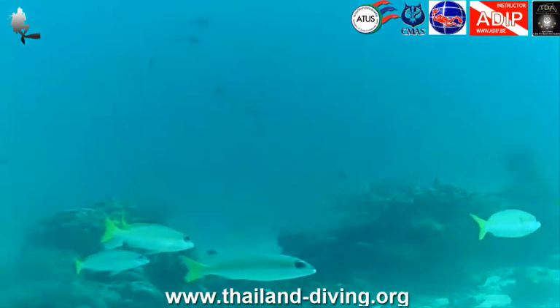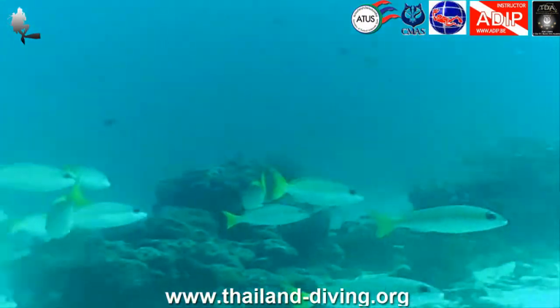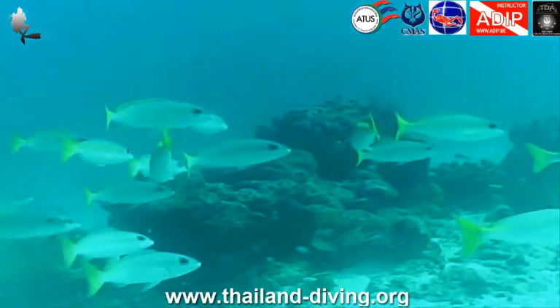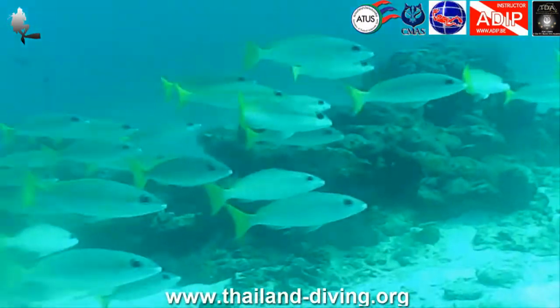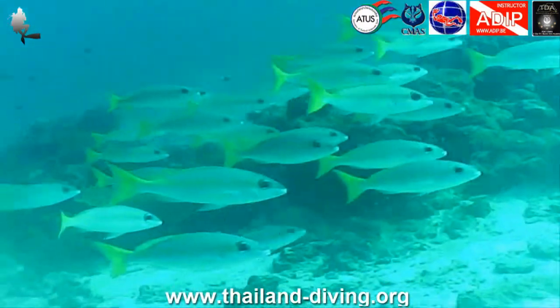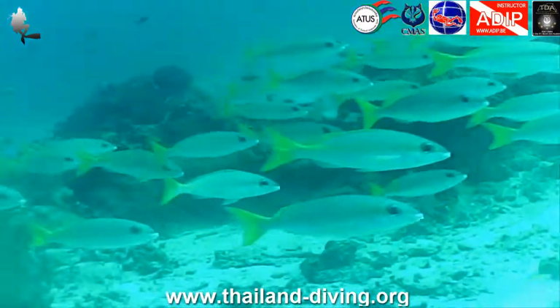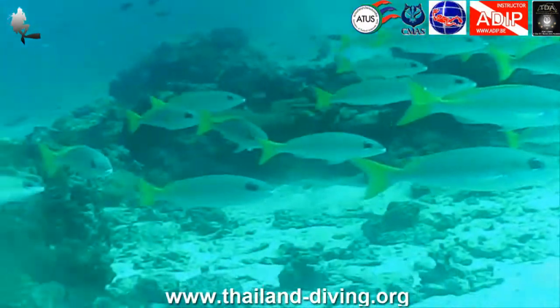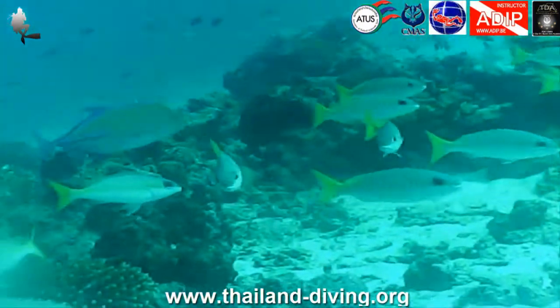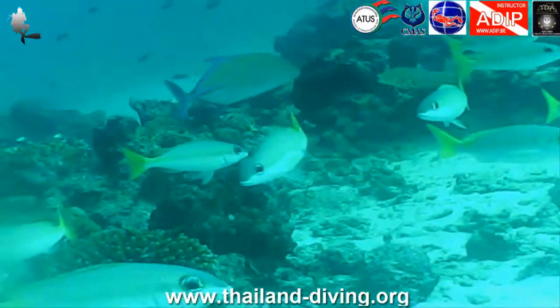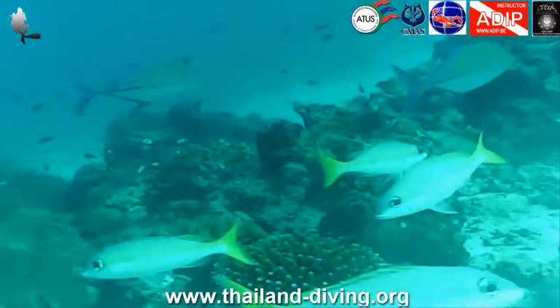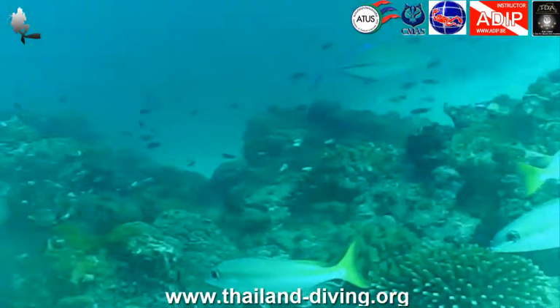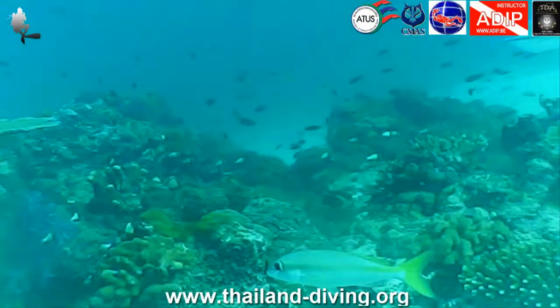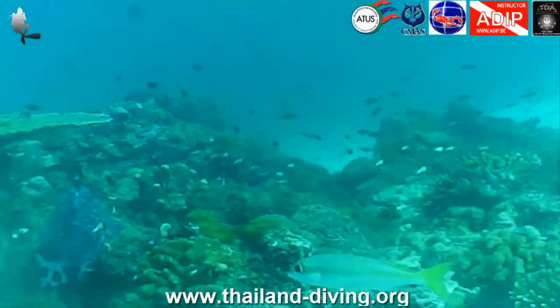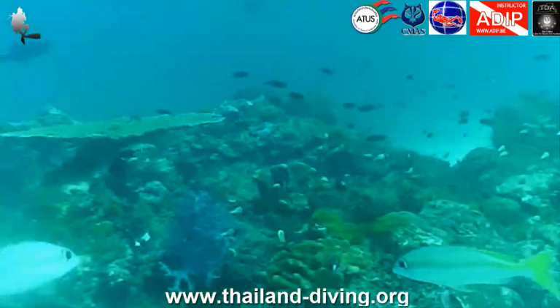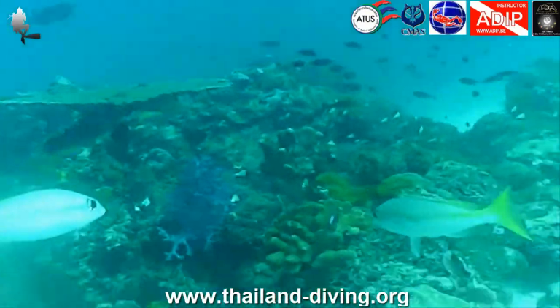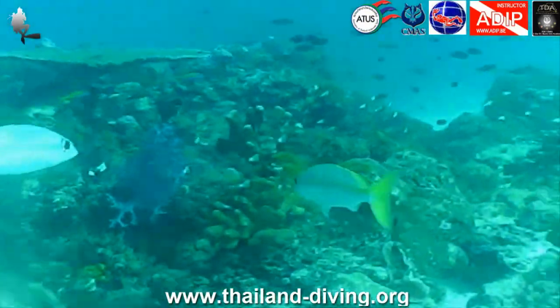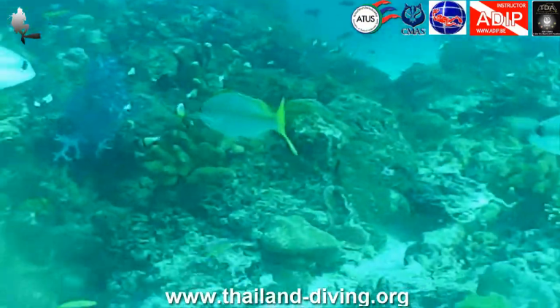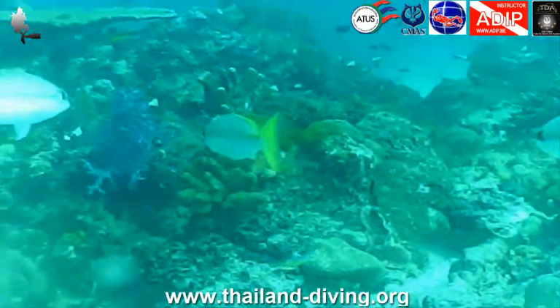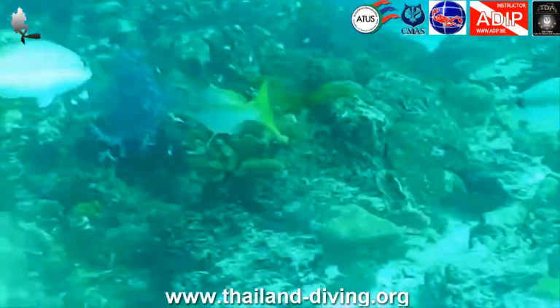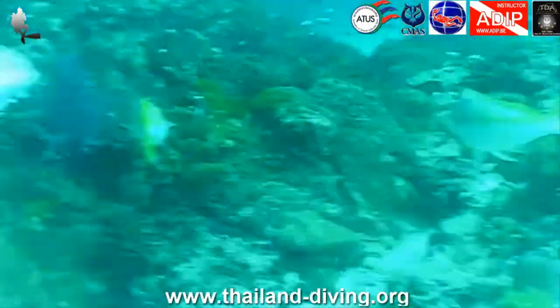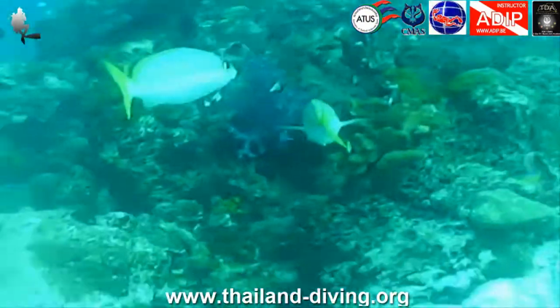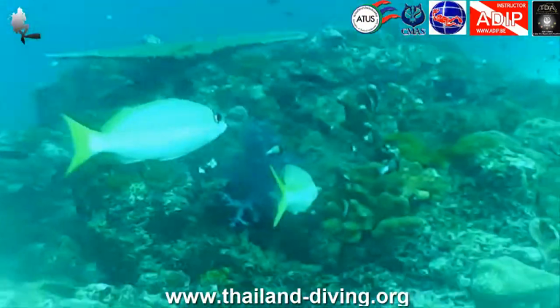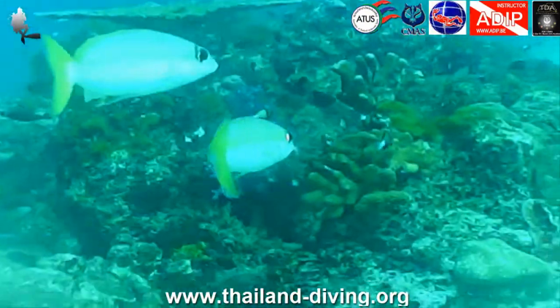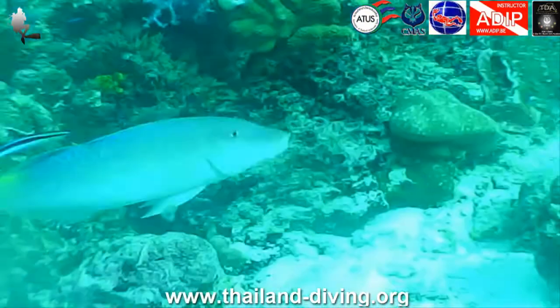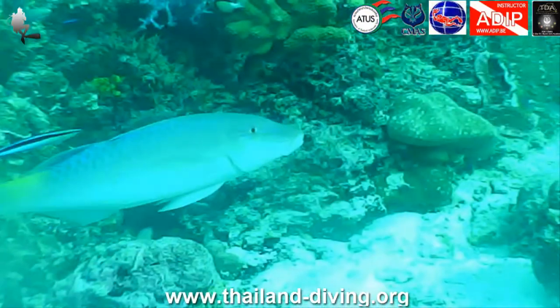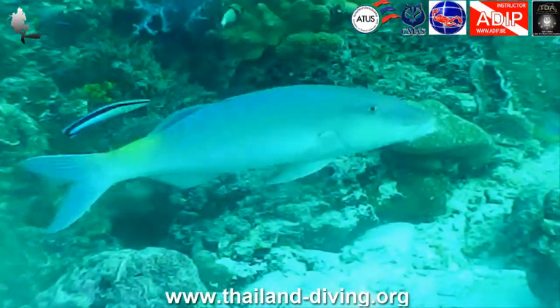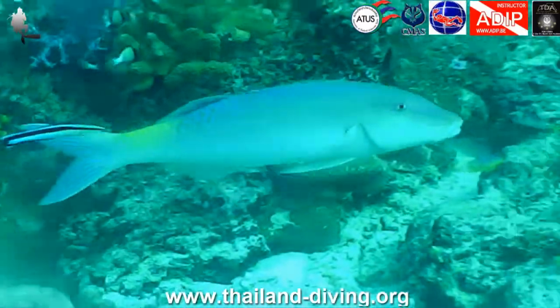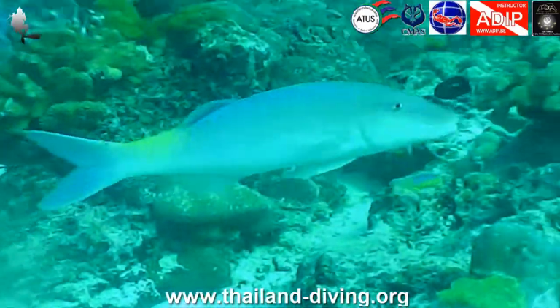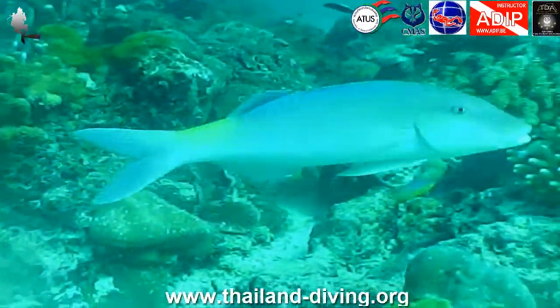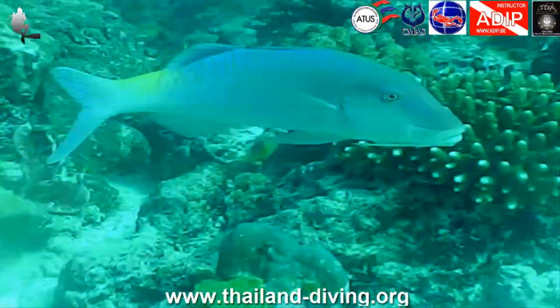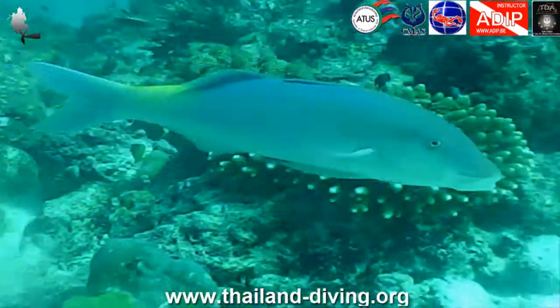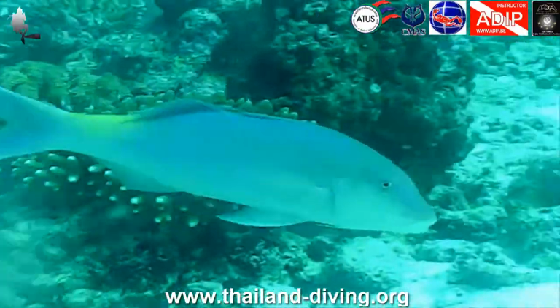At the end of the canal, turn right and you will find huge gorgonians. Look carefully inside — tiny damselfish have made their home in this safe place.